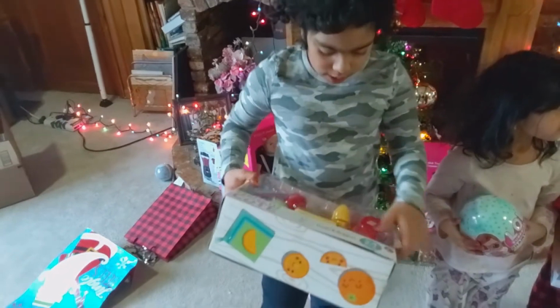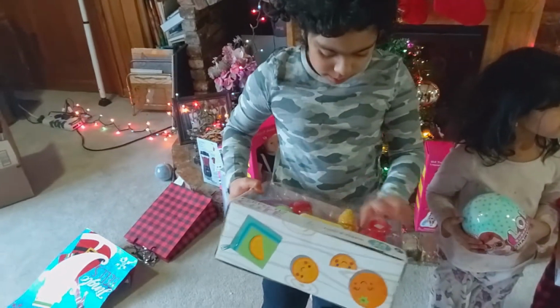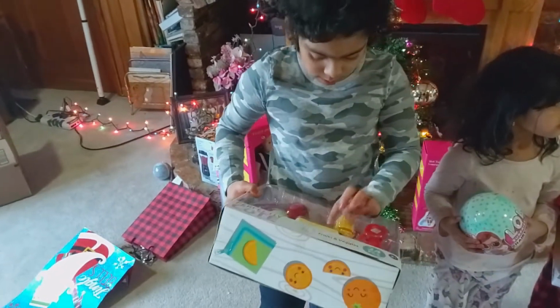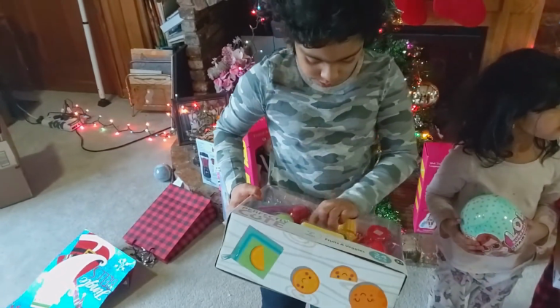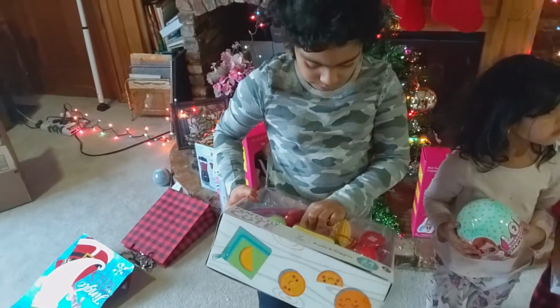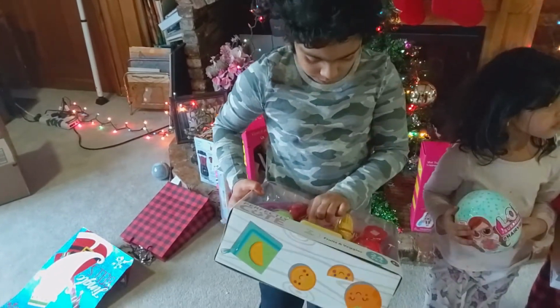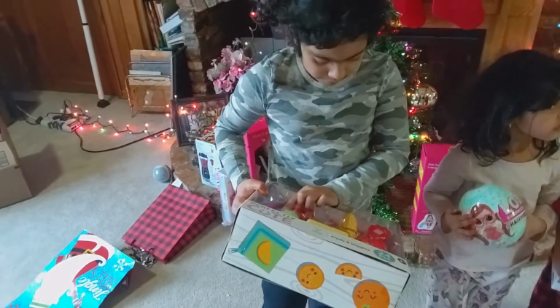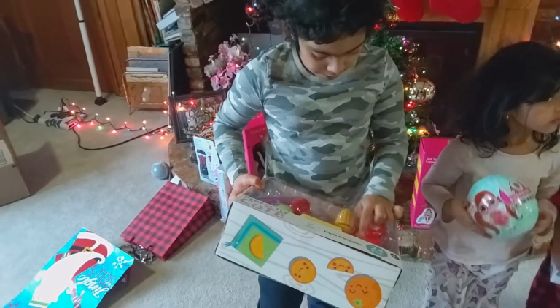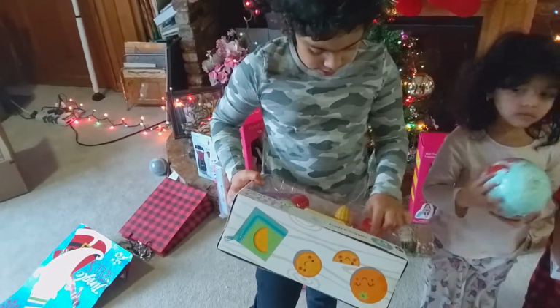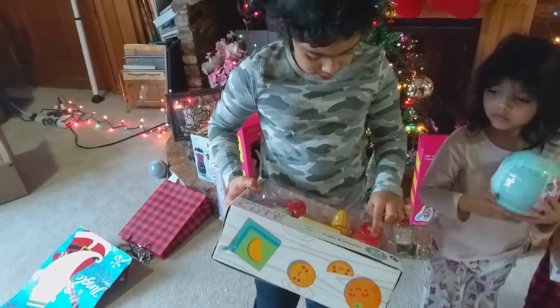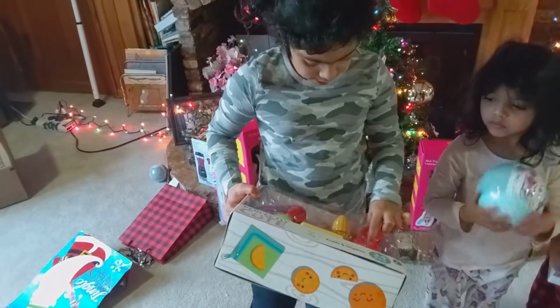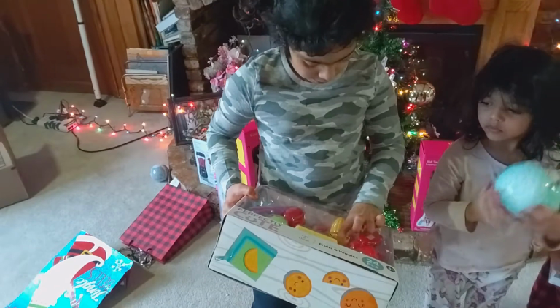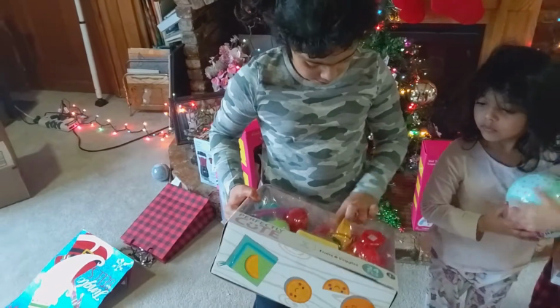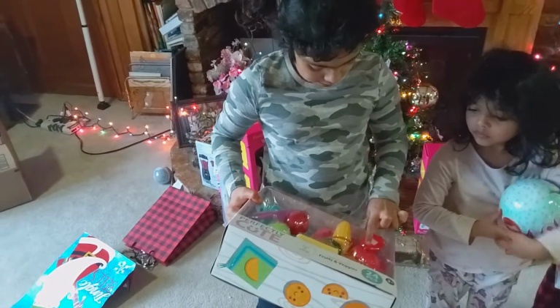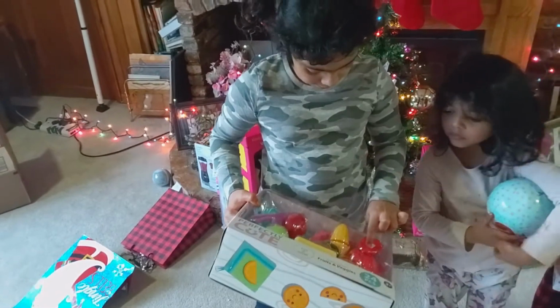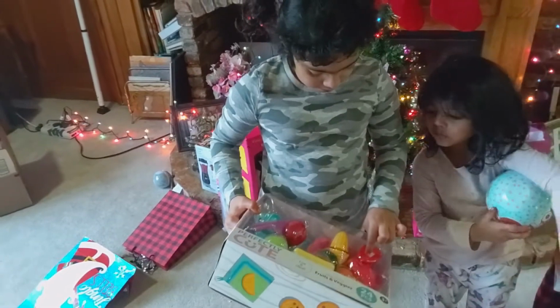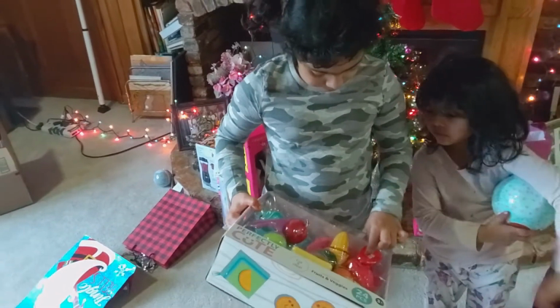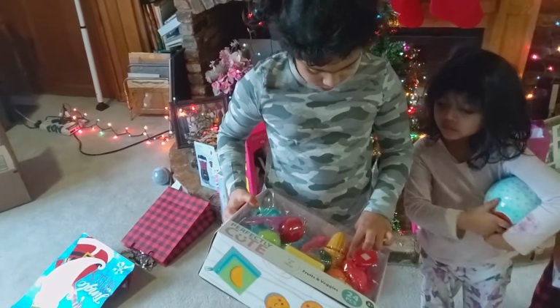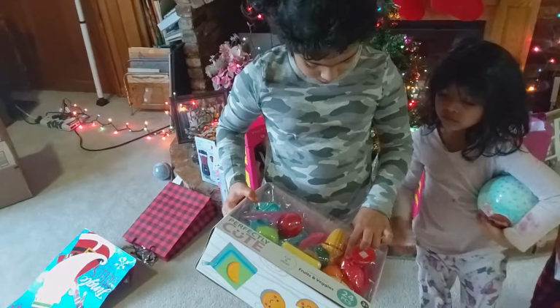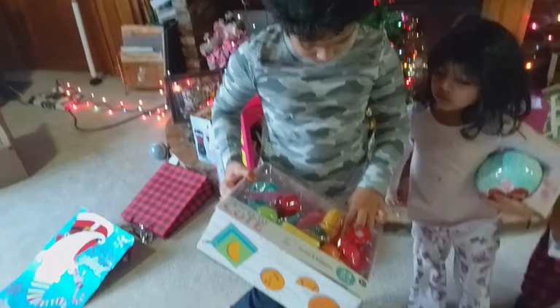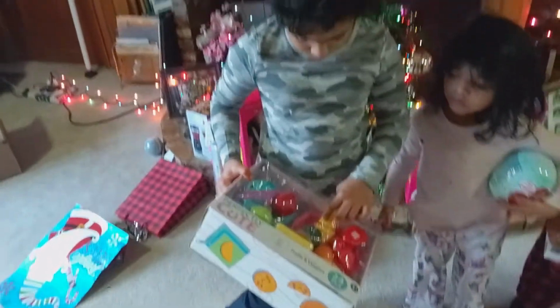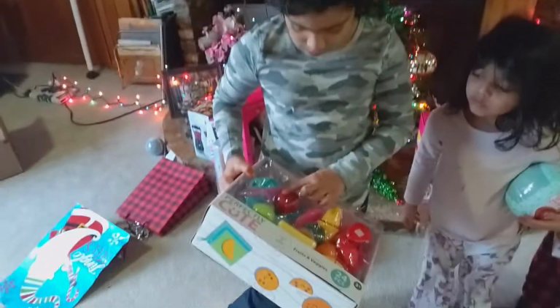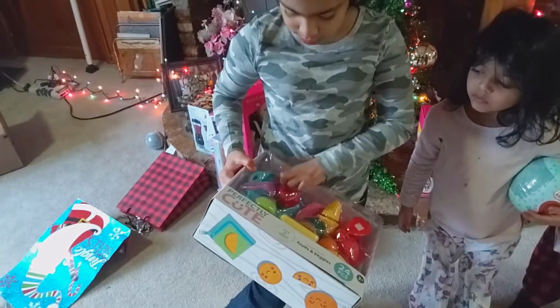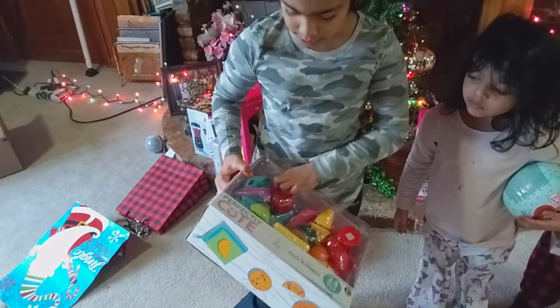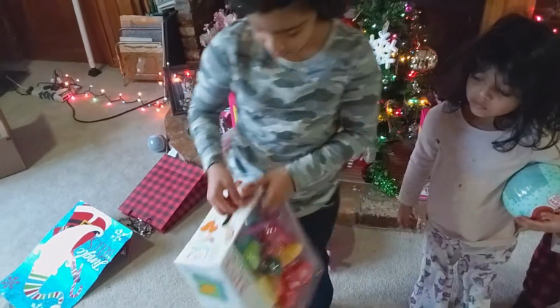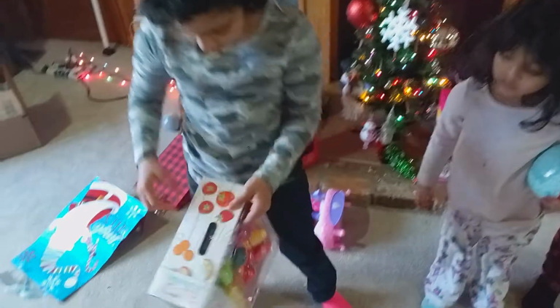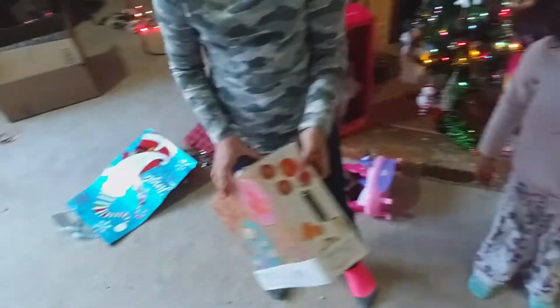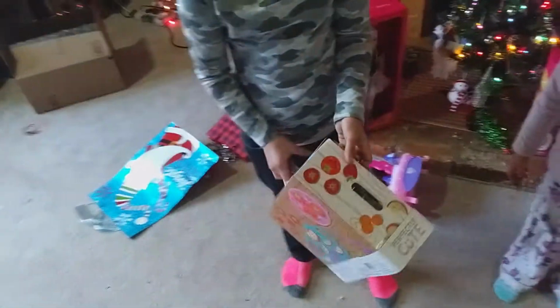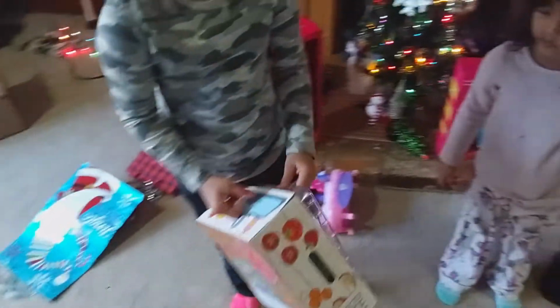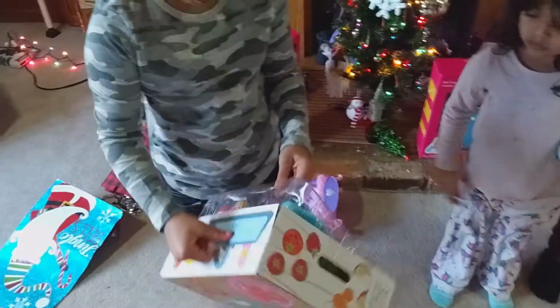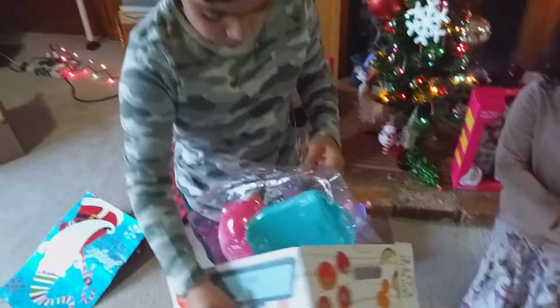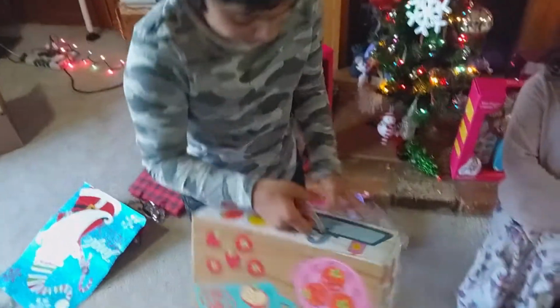One, two, three, four, five, six, seven, eight, nine, ten, eleven, thirteen, fourteen, fifteen. Go ahead and open that.